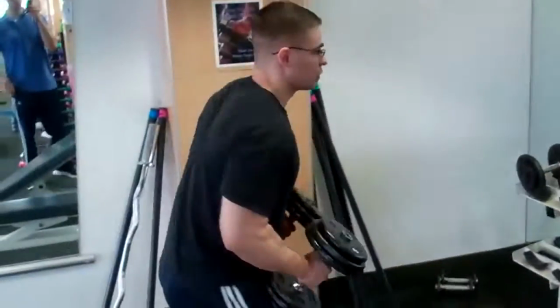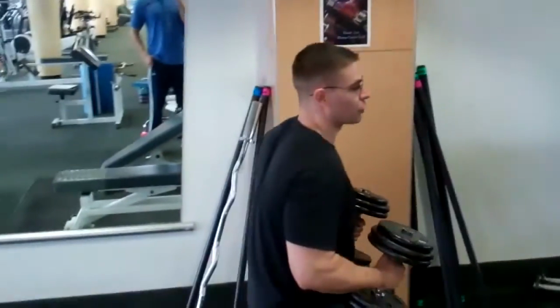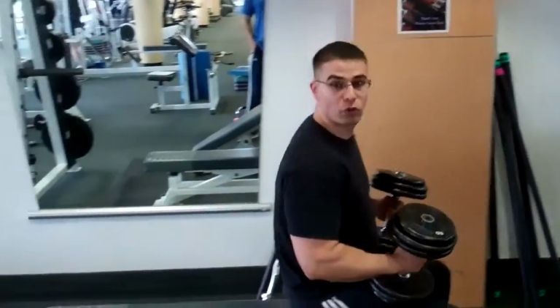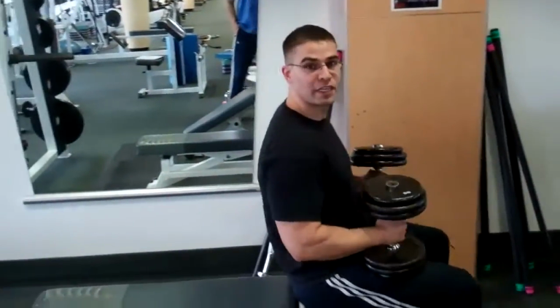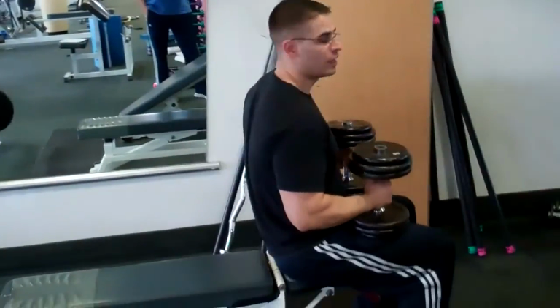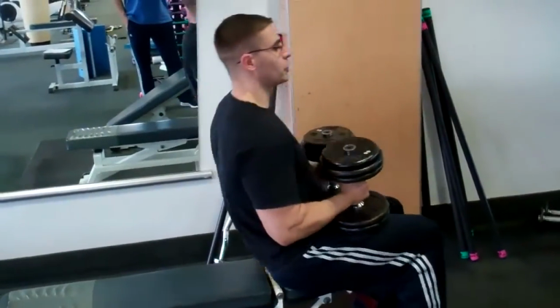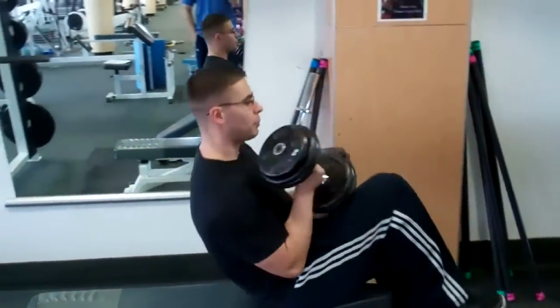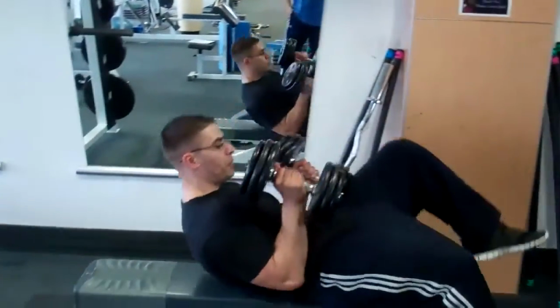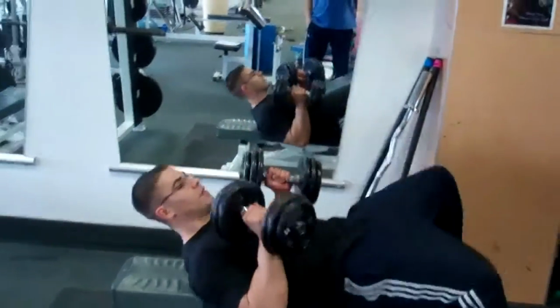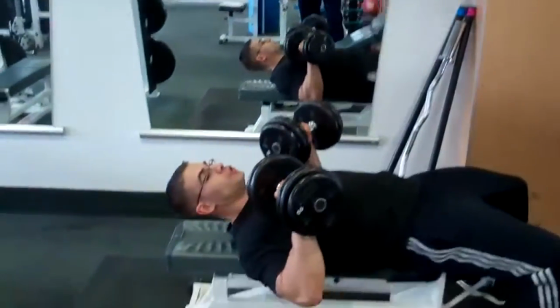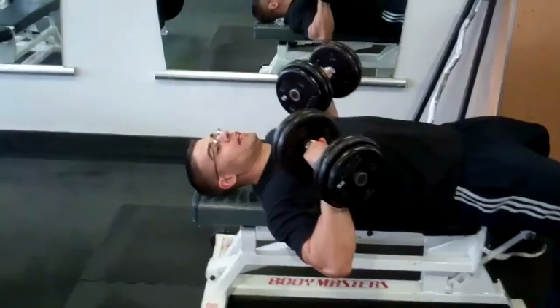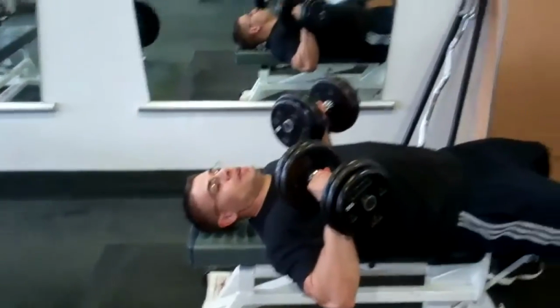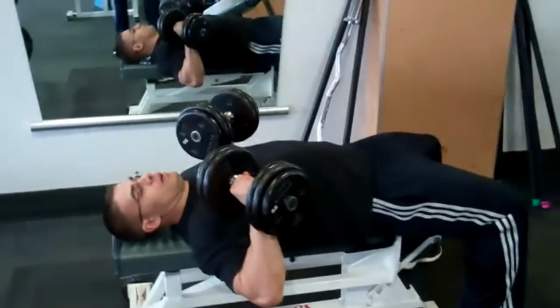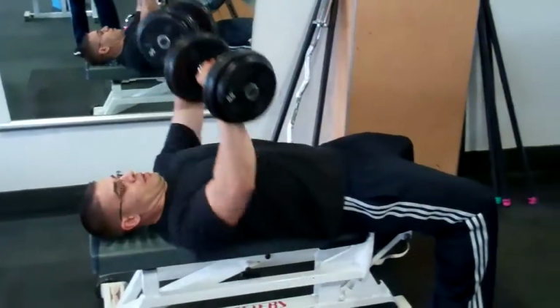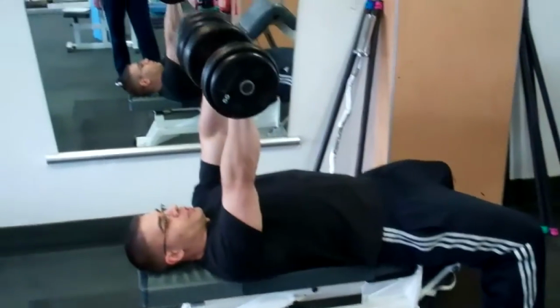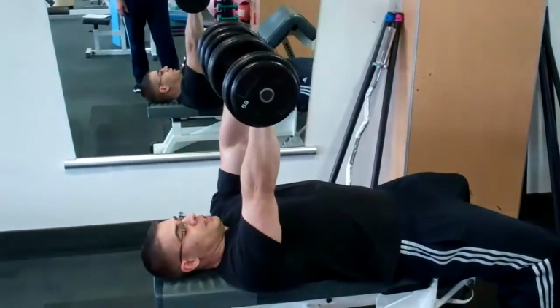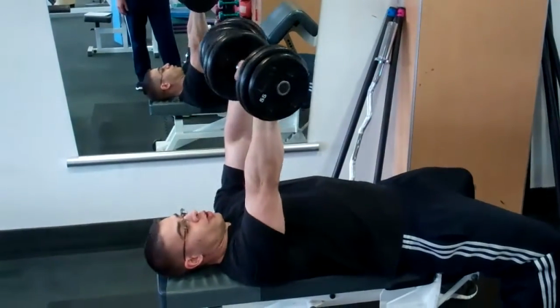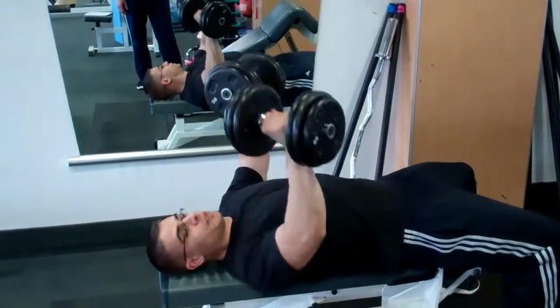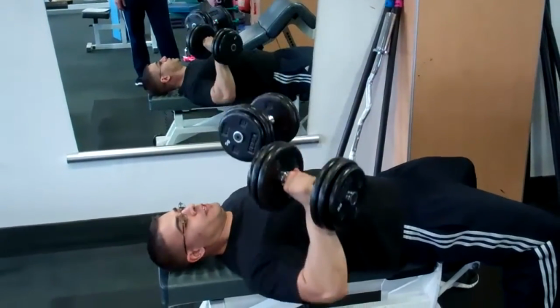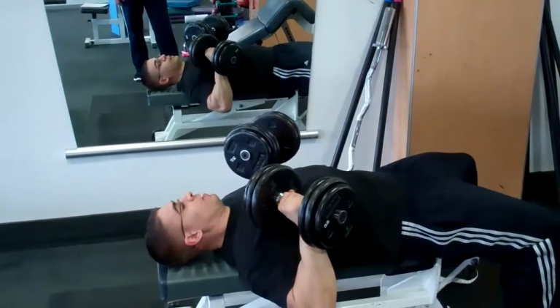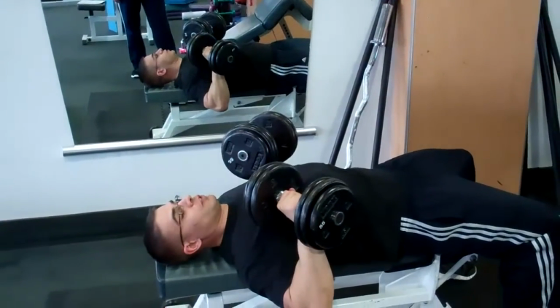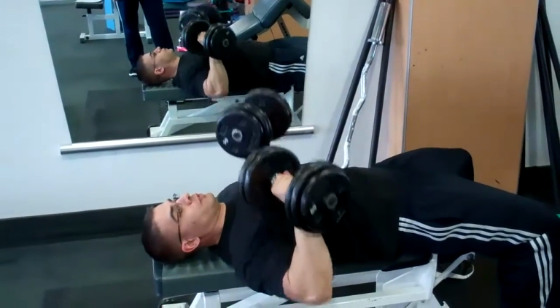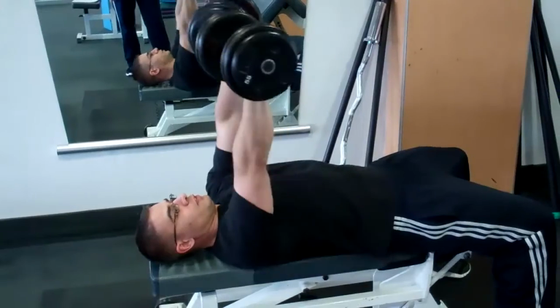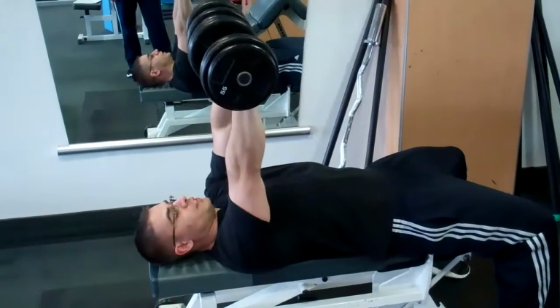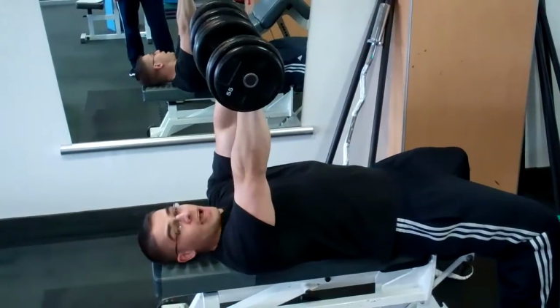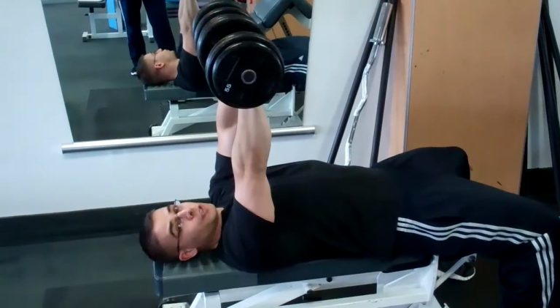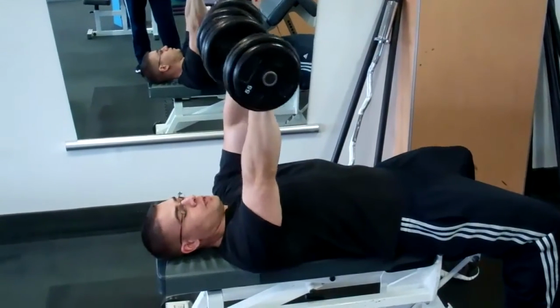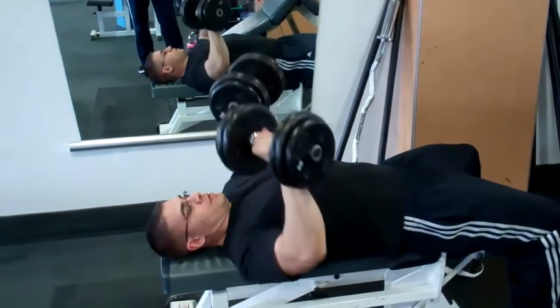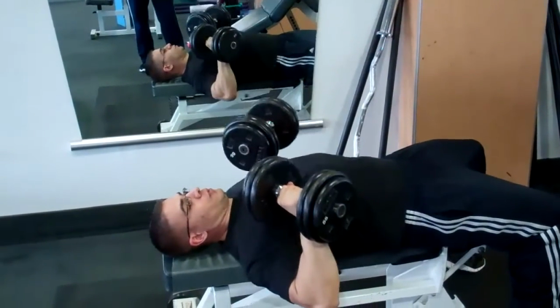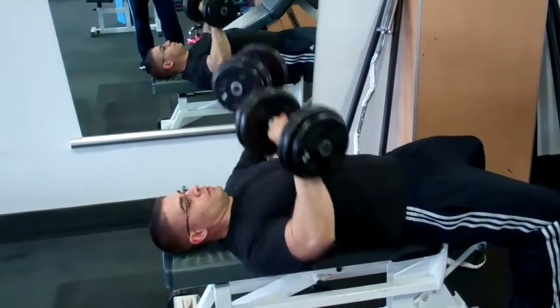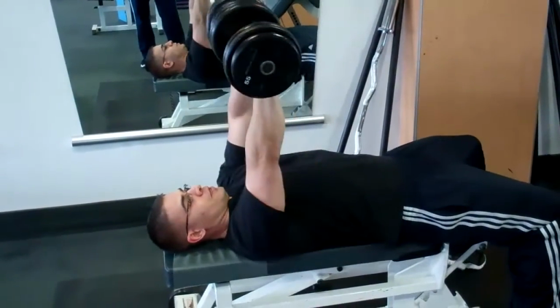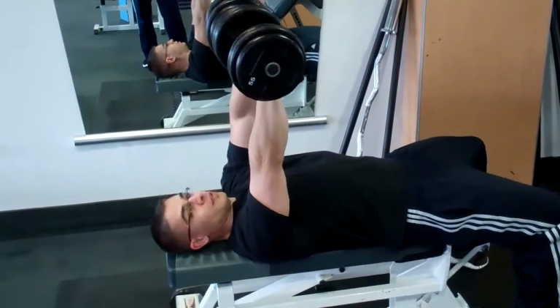You're going to start with the weights on your thighs. You really want to pop them up as you lie down. With this, your arms should be in a V, coming down to about your chest. You're pushing up. So down, and up.